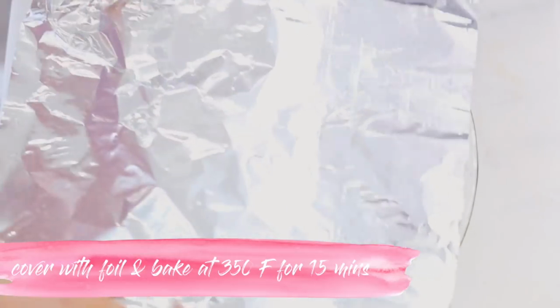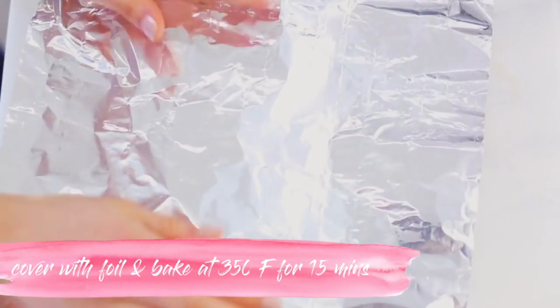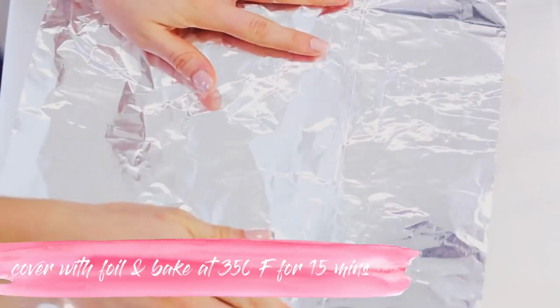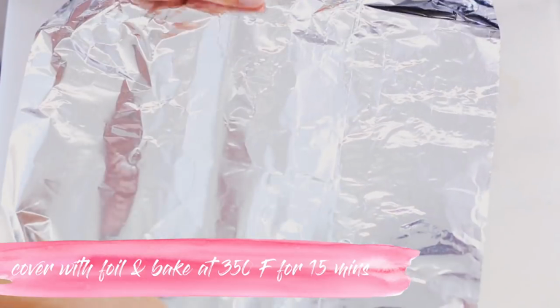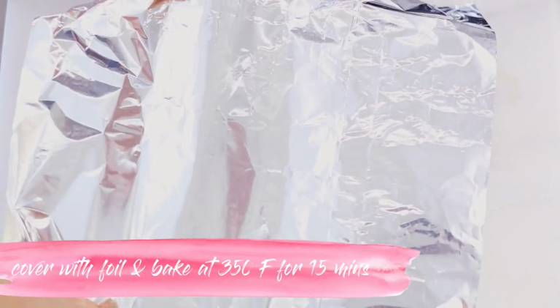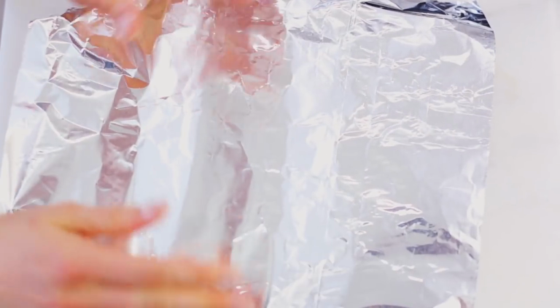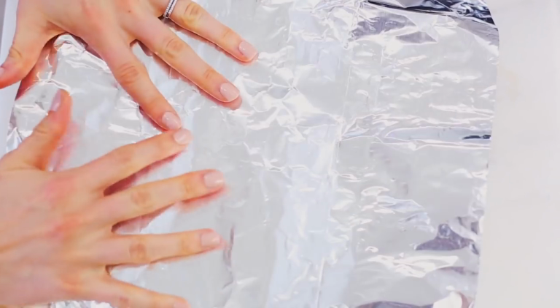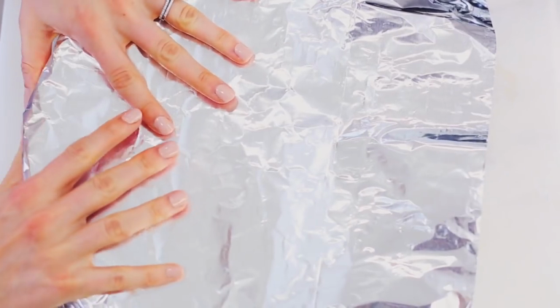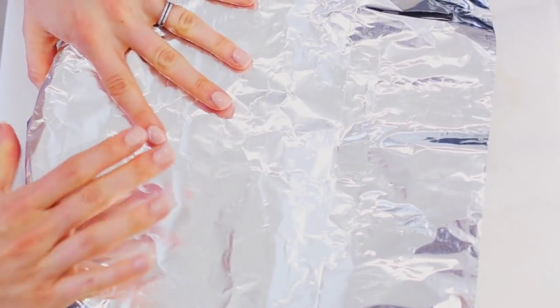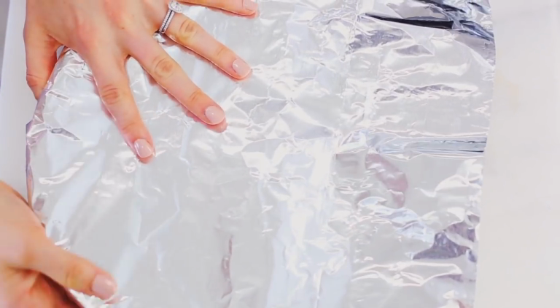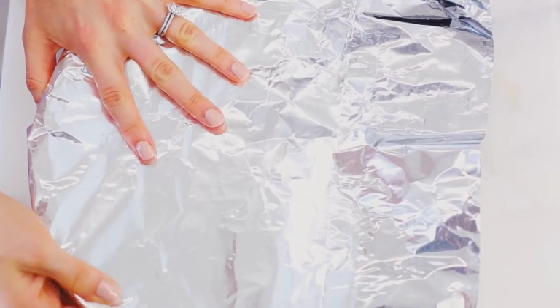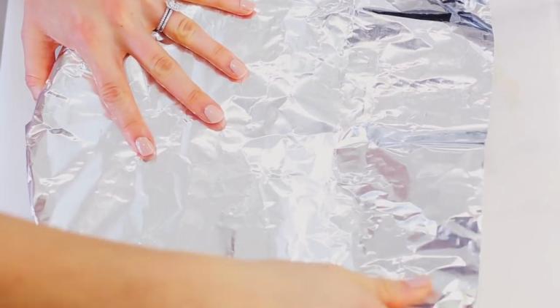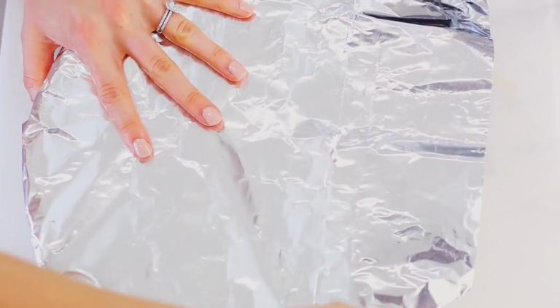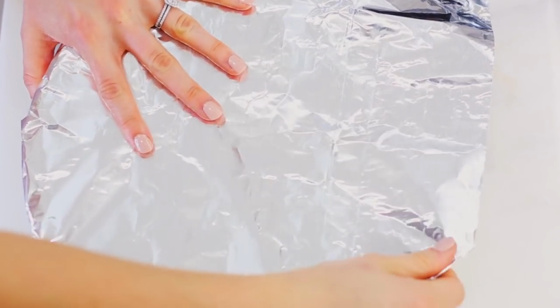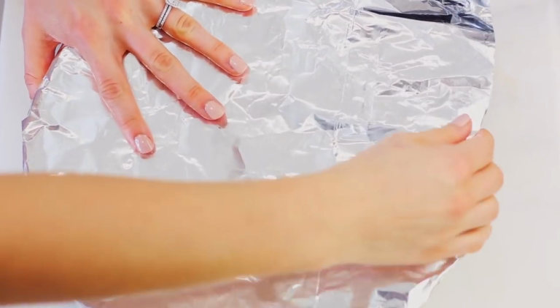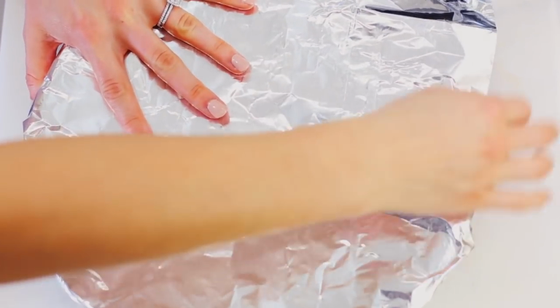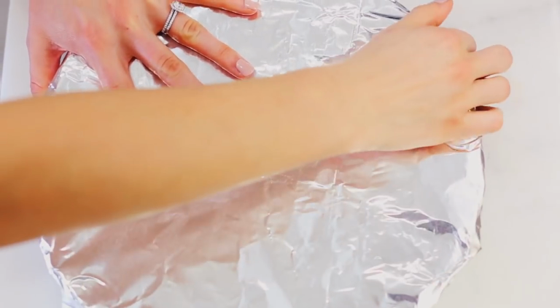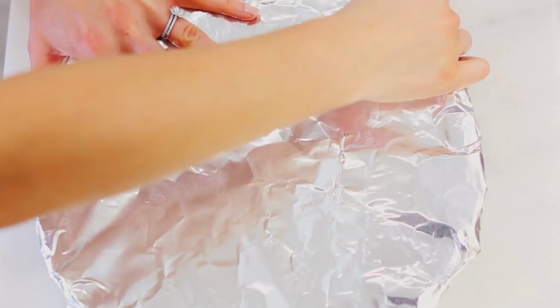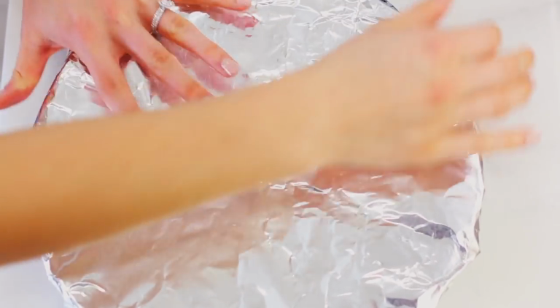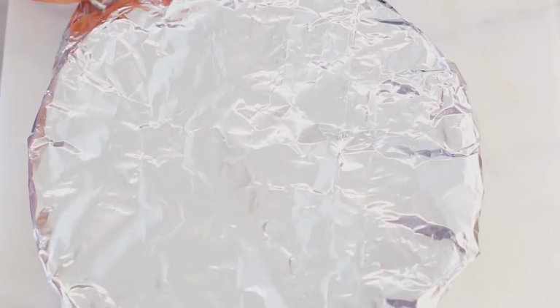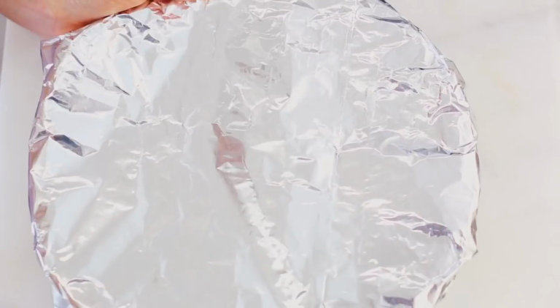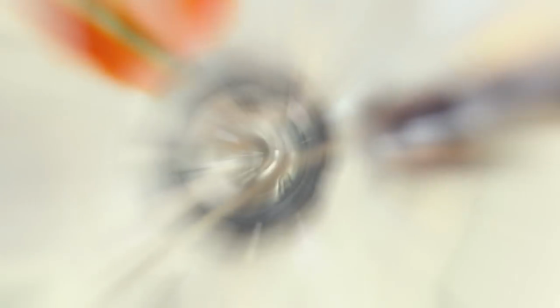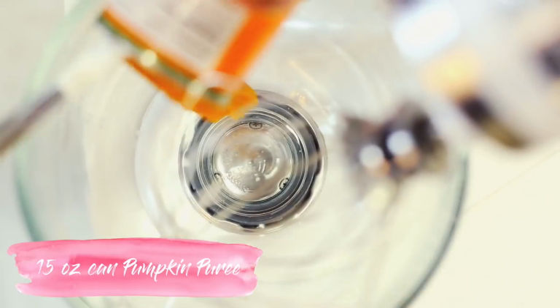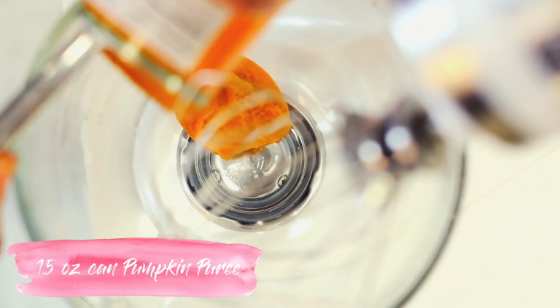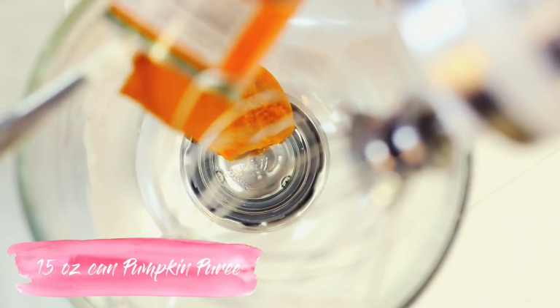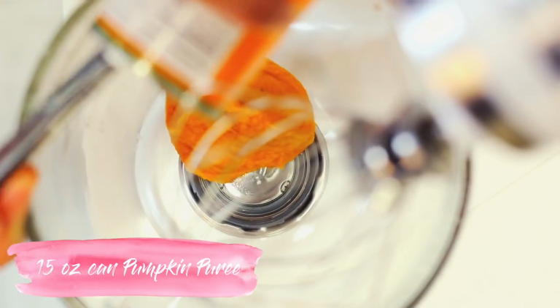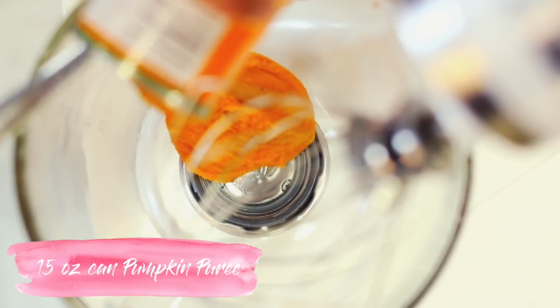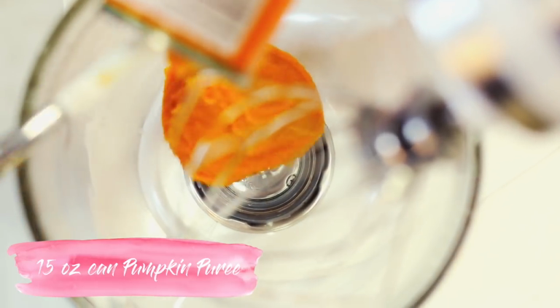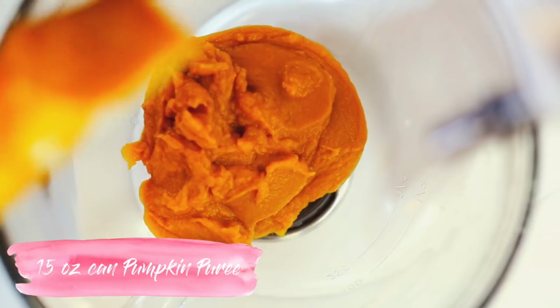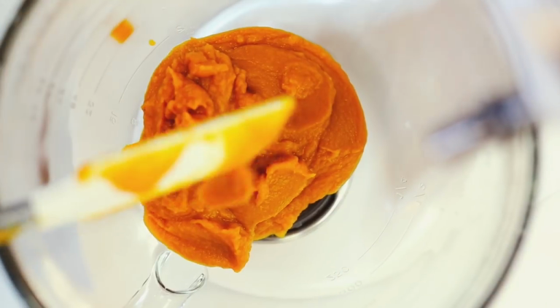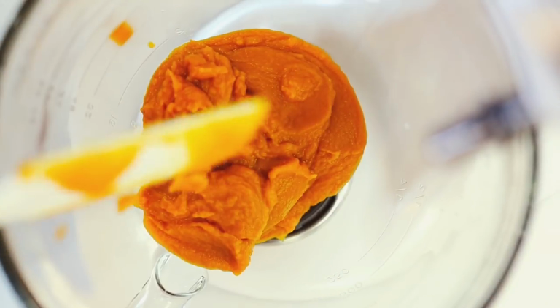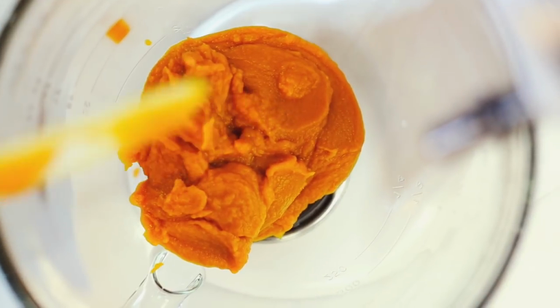Cover it with foil and you're going to bake it for about 15 minutes at 350. This is going to make sure that the crust is nice and crispy. Moving on to the filling — we have 15 ounces of canned pumpkin.